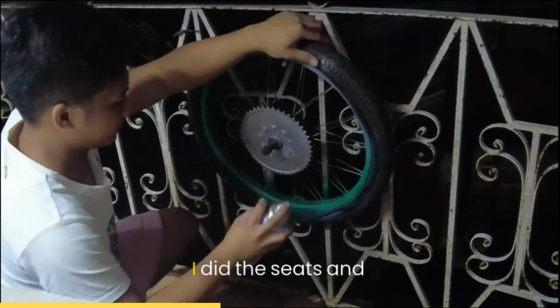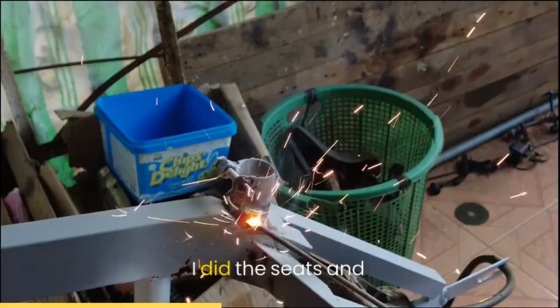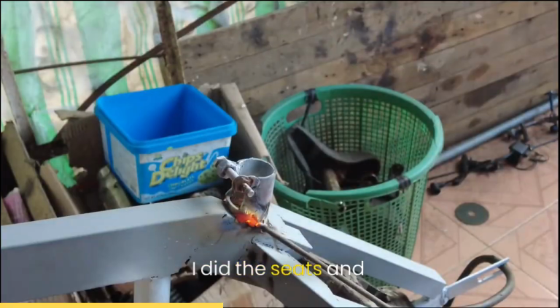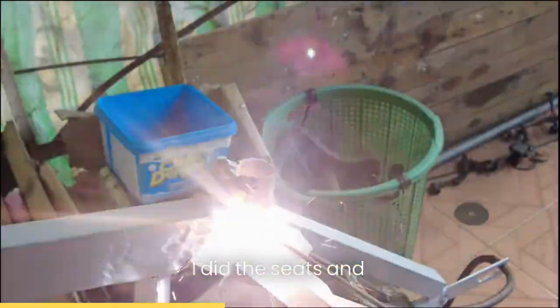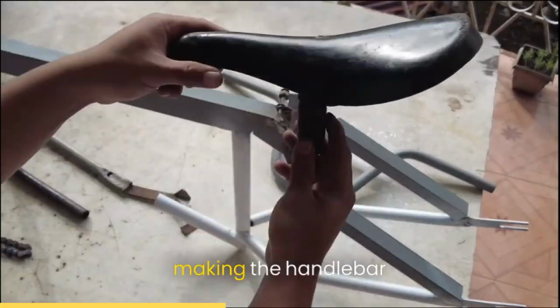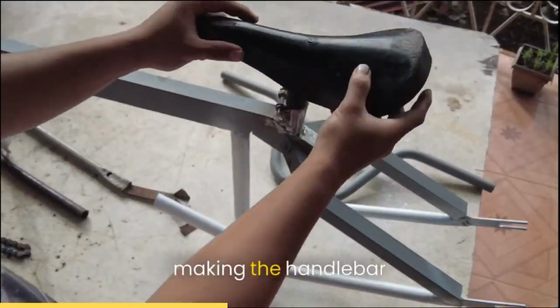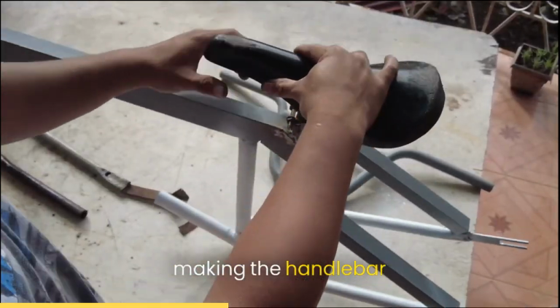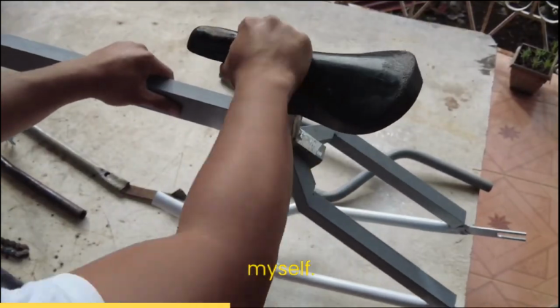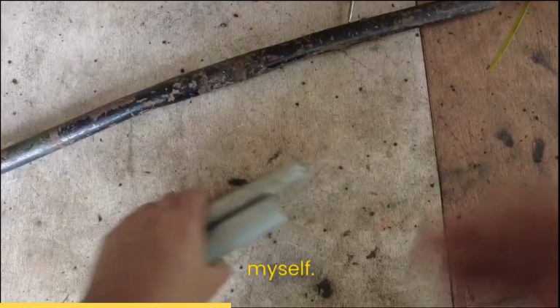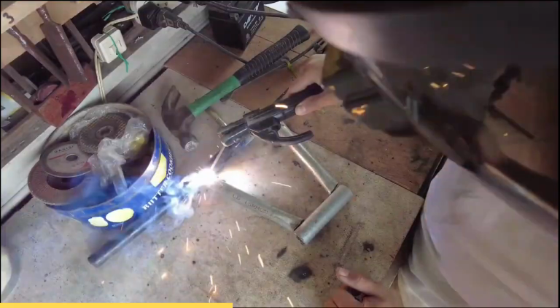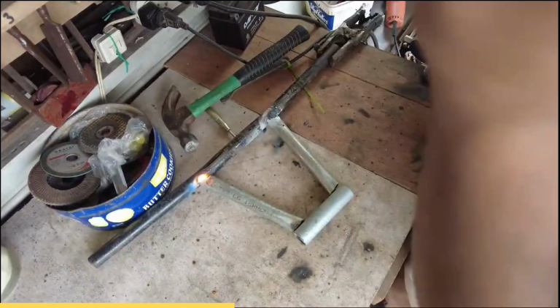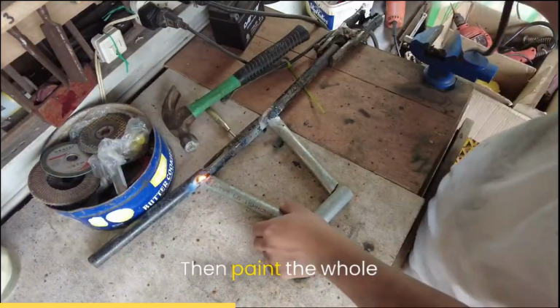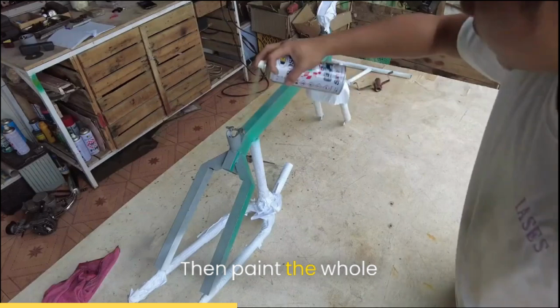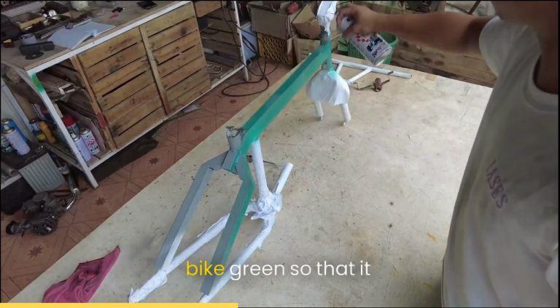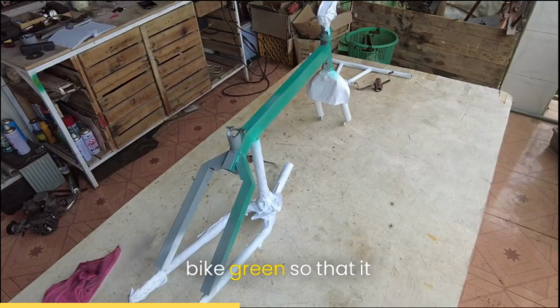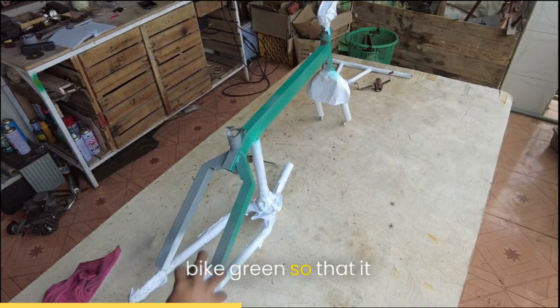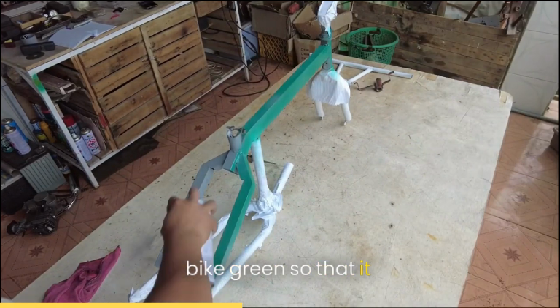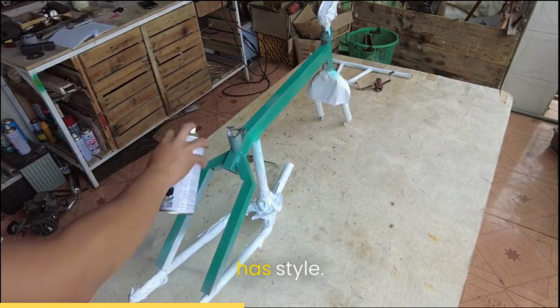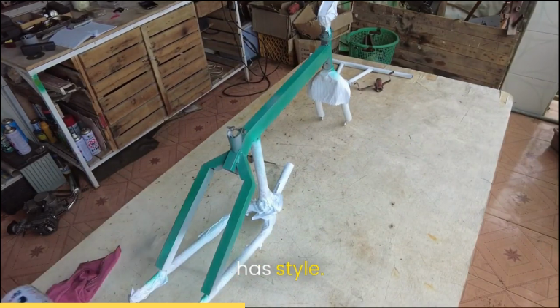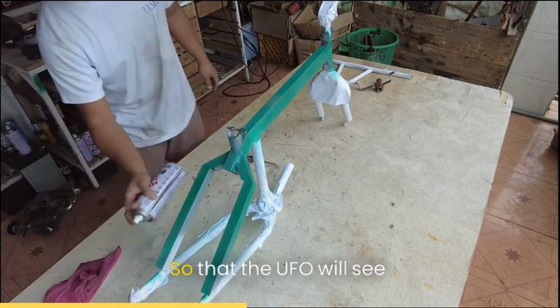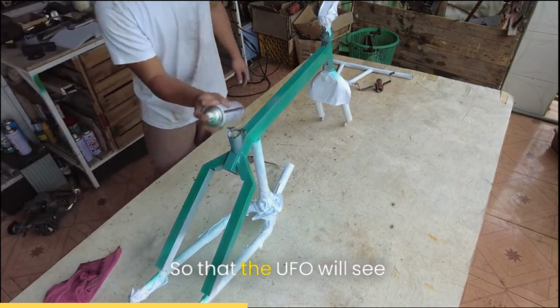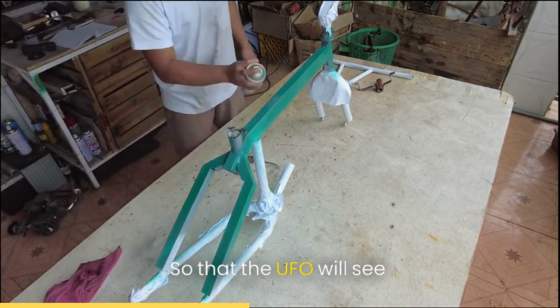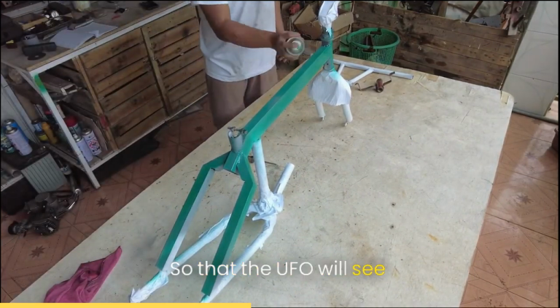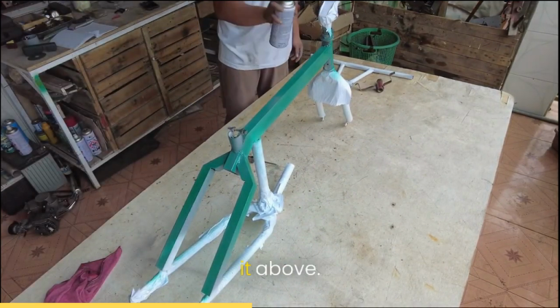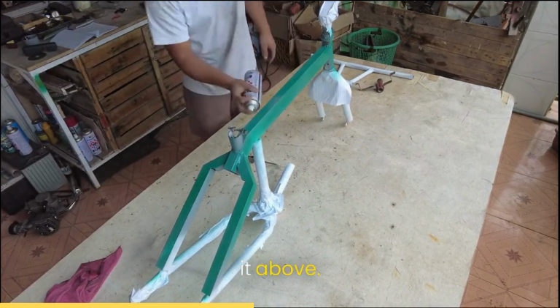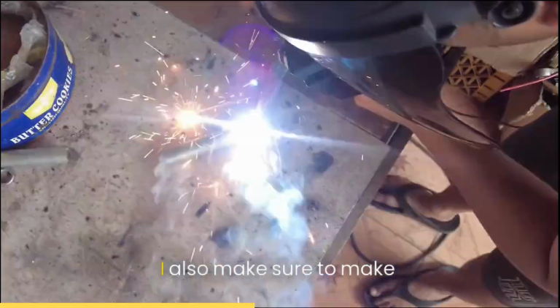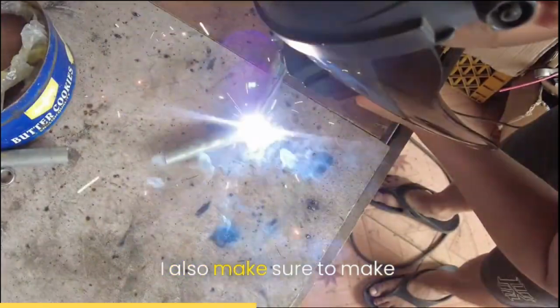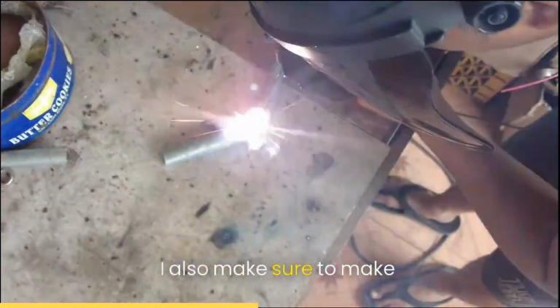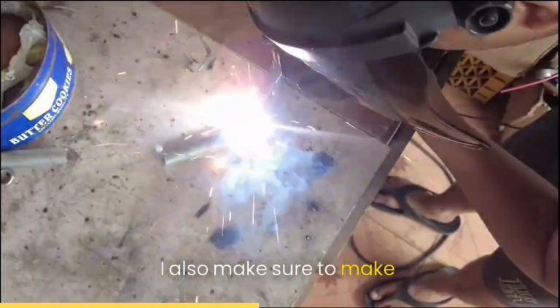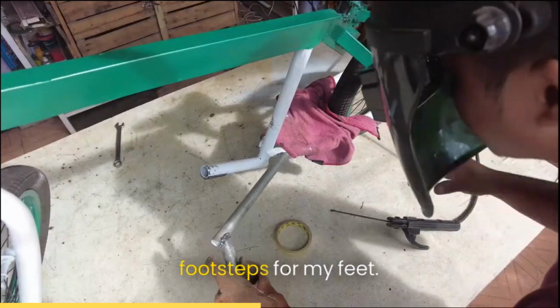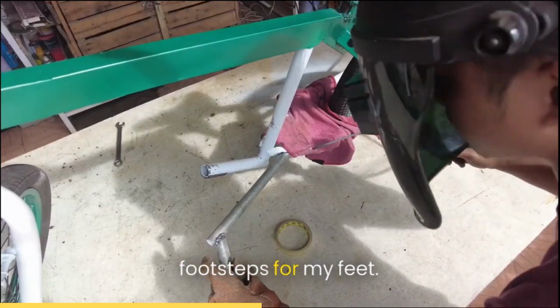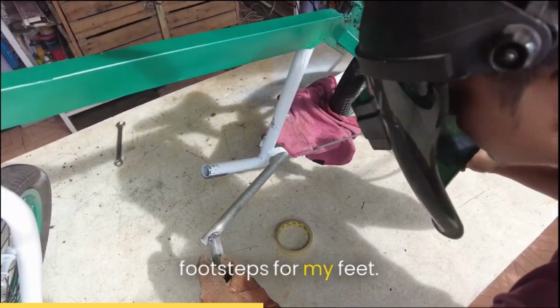I did the seats and made the handlebar myself. Then I paint the whole bike green so that it has style, so that the UFO will see it from above. I also make sure to make footsteps for my feet.